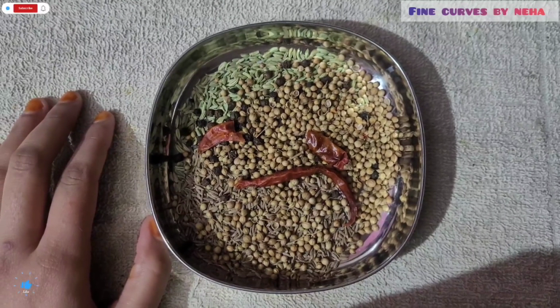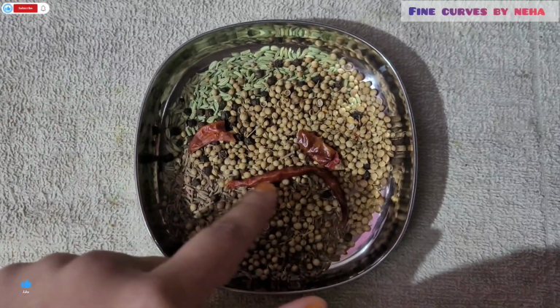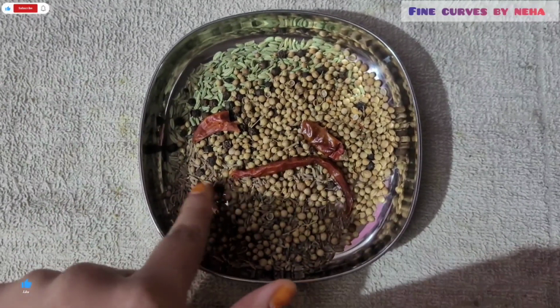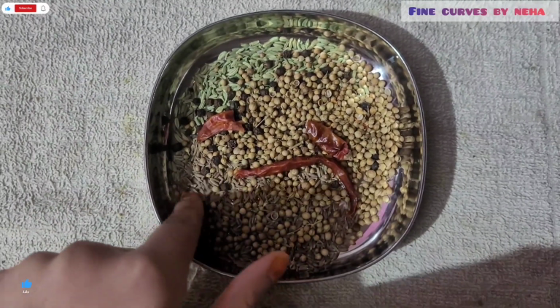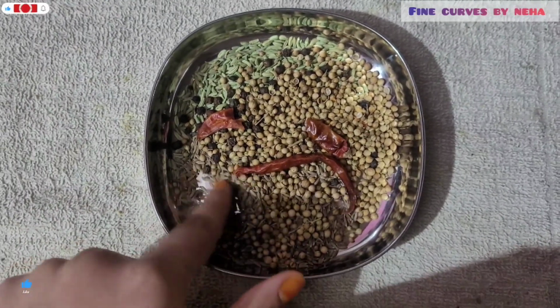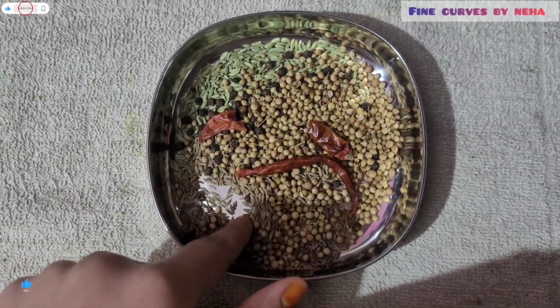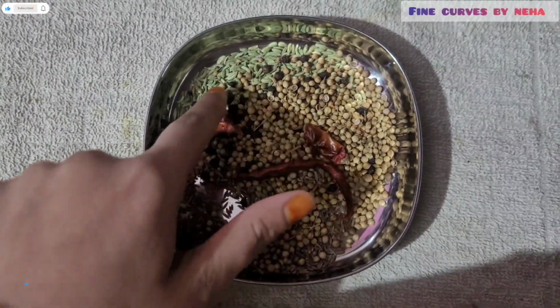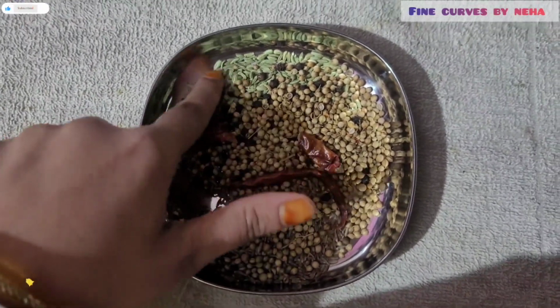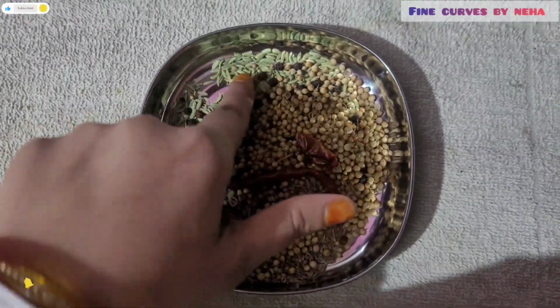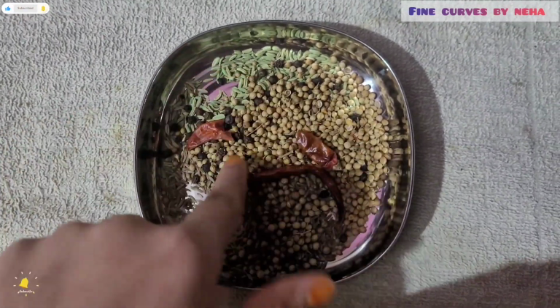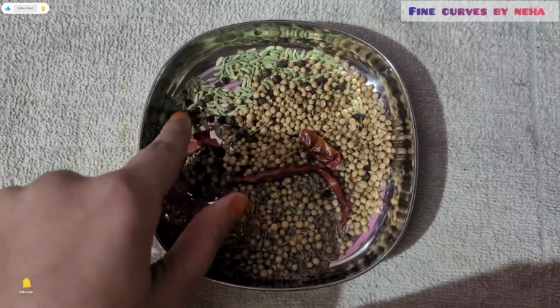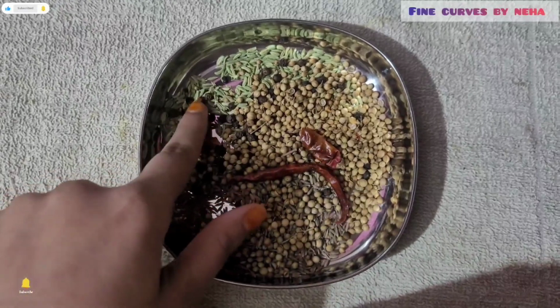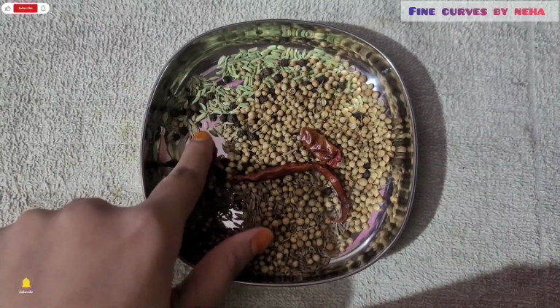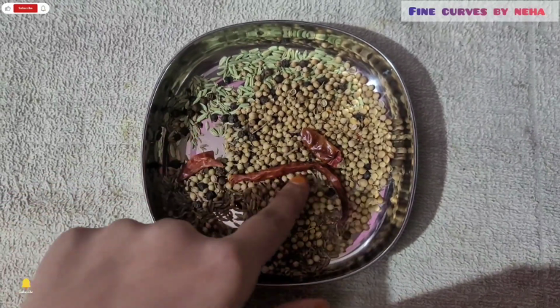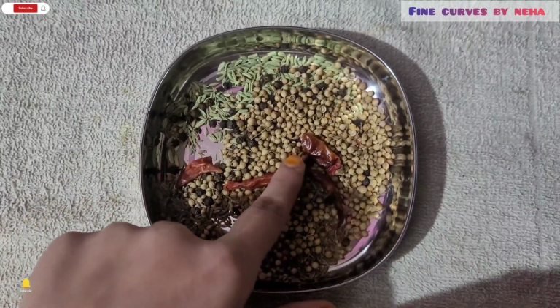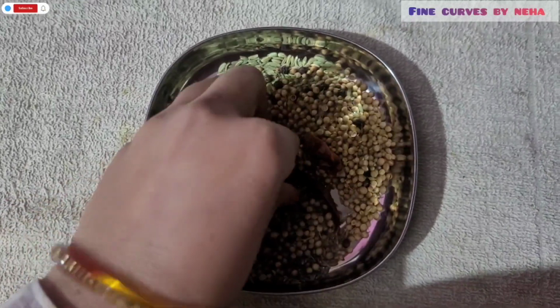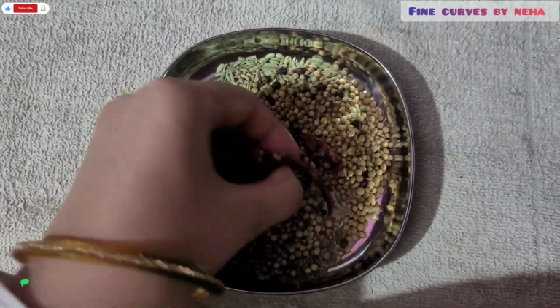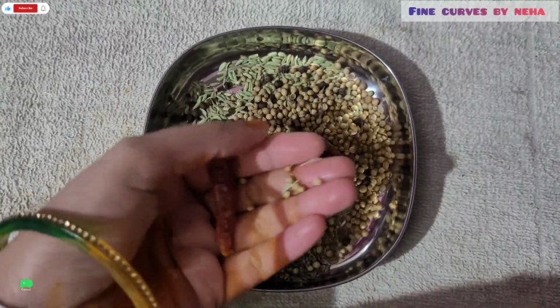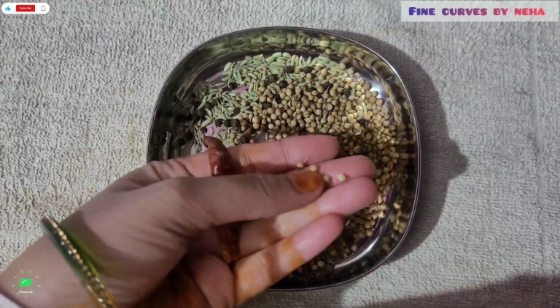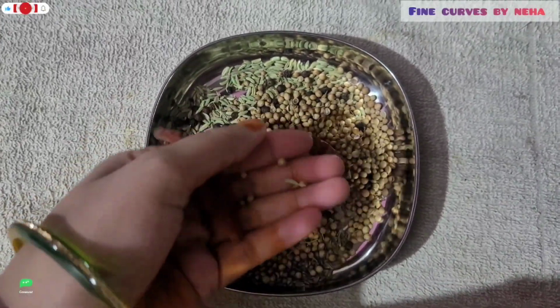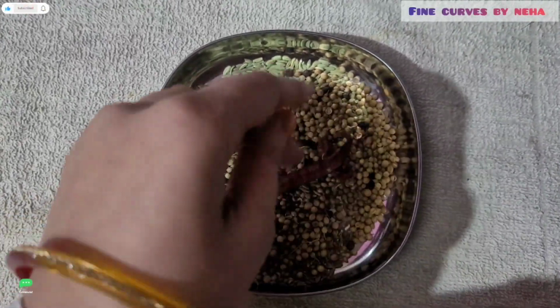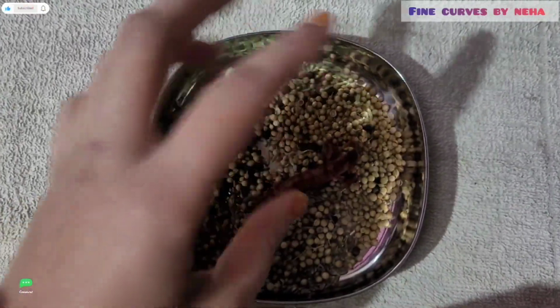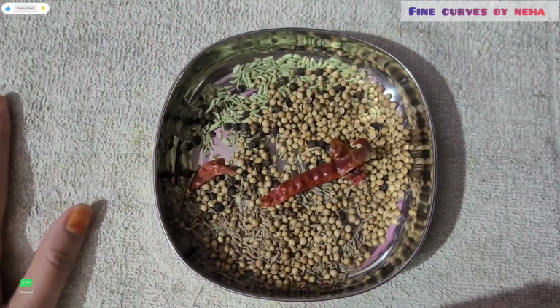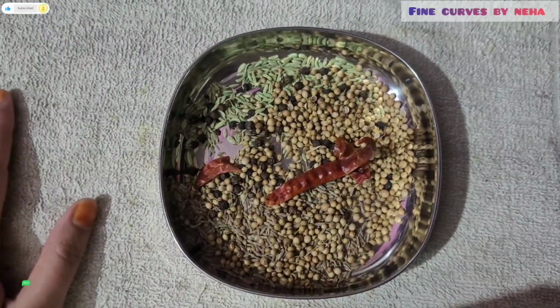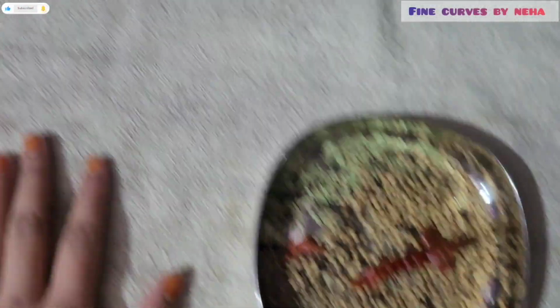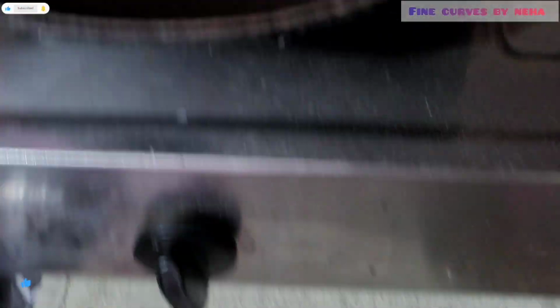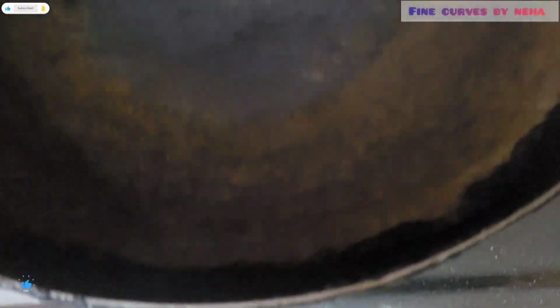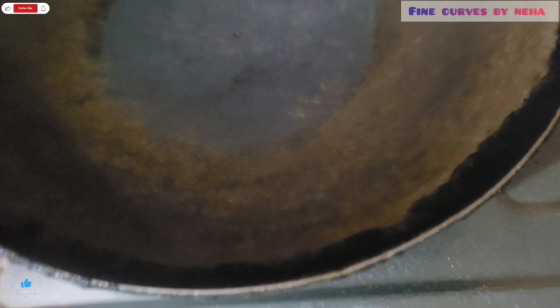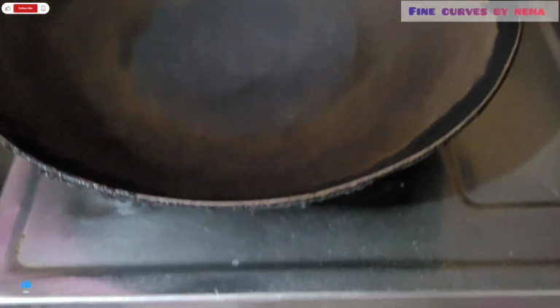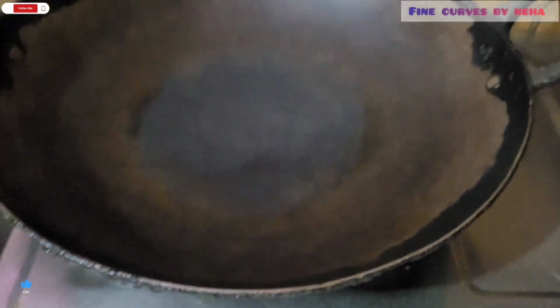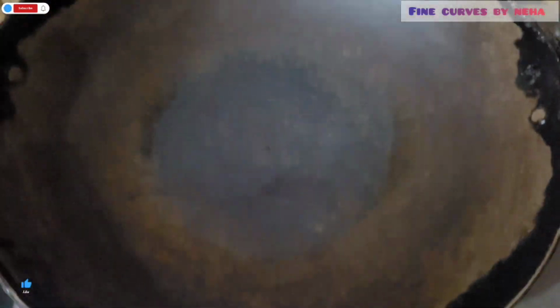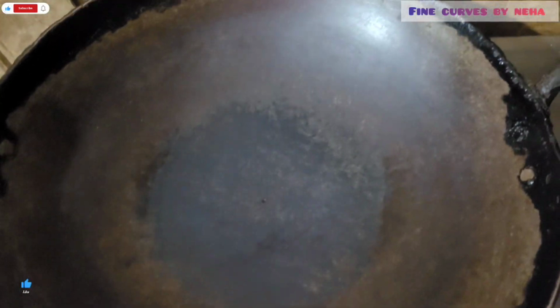Hello everyone, welcome back to my channel, Fine Cuffs by Neha. Today I am going to make my father's kadhi.